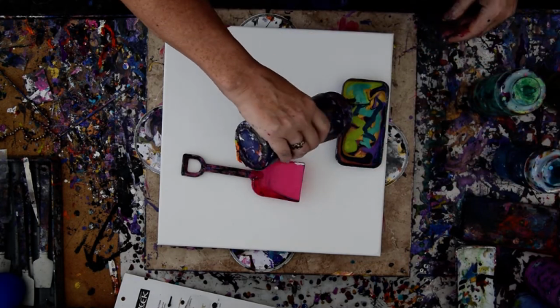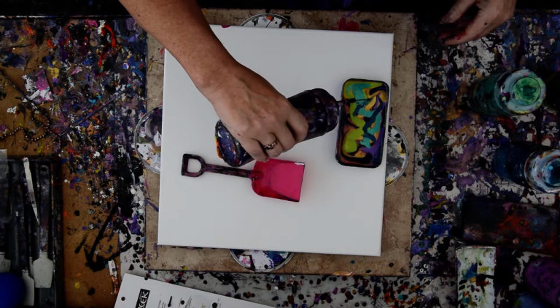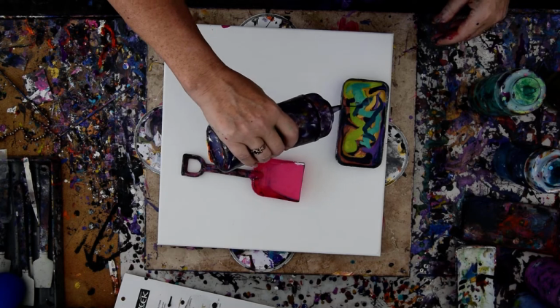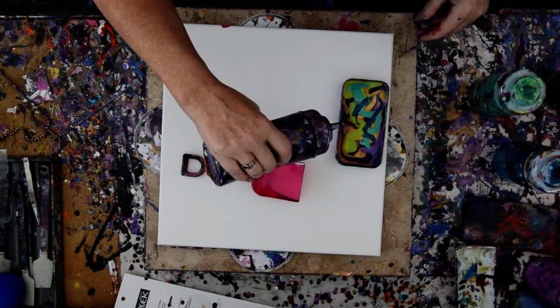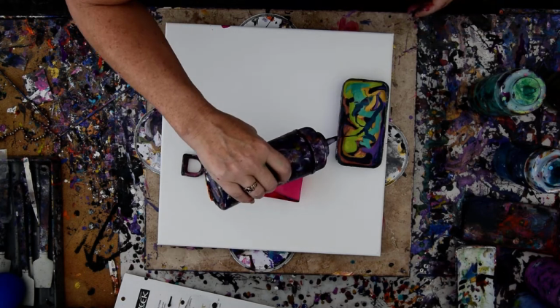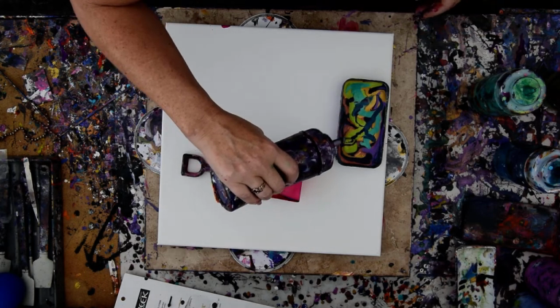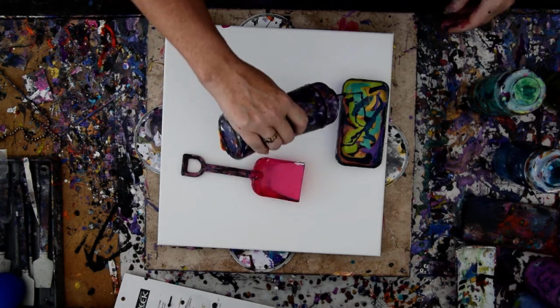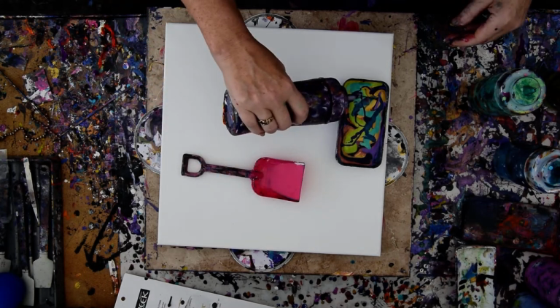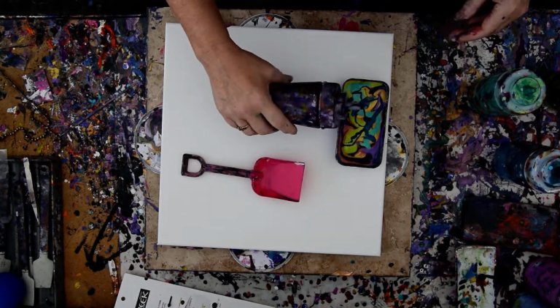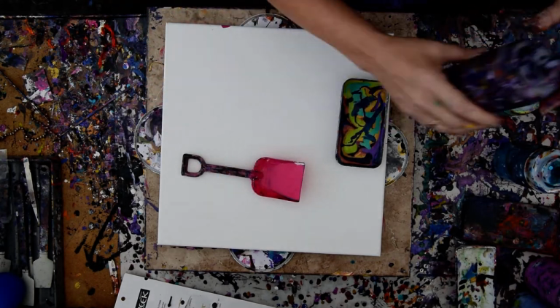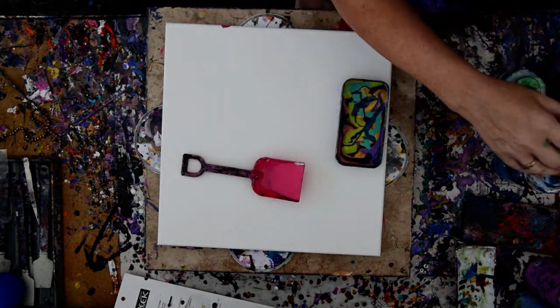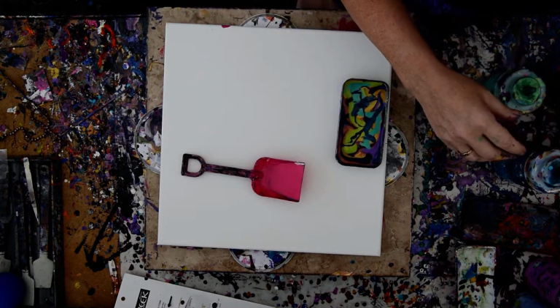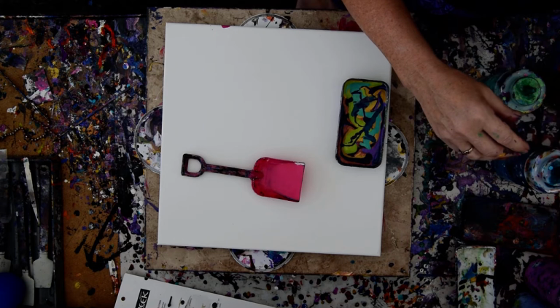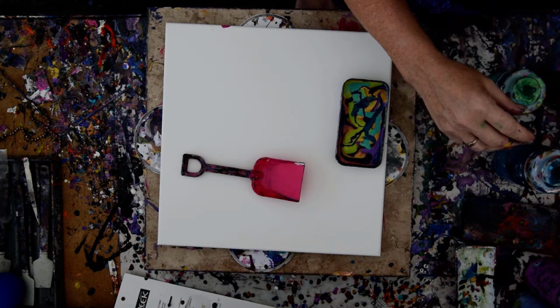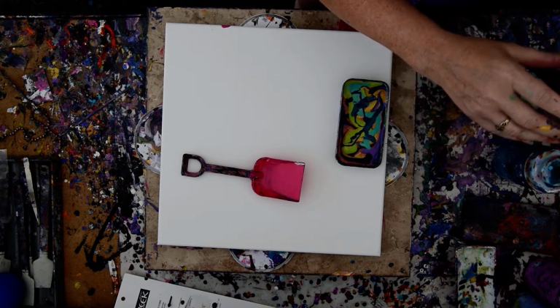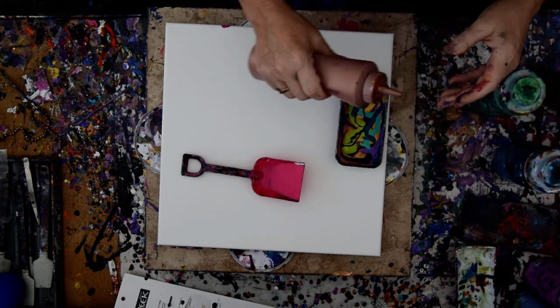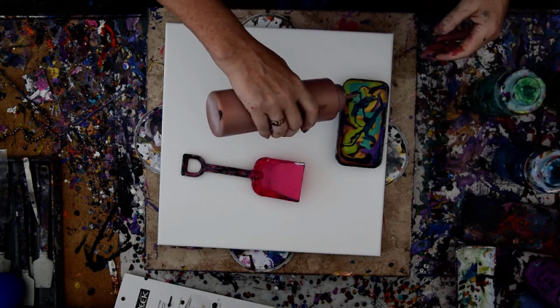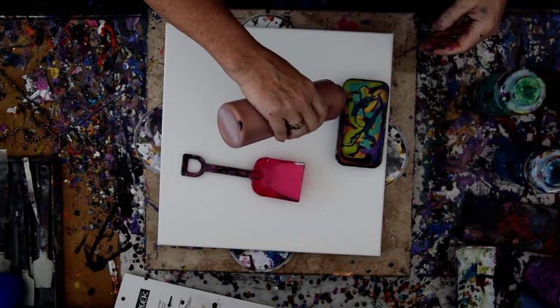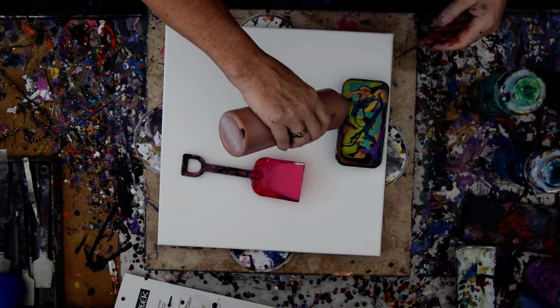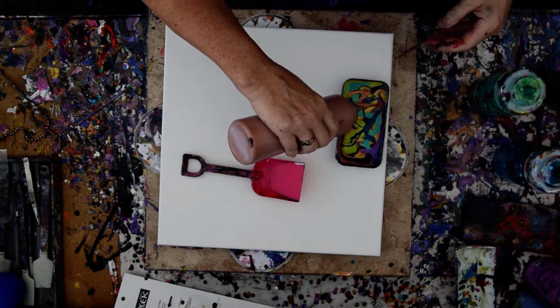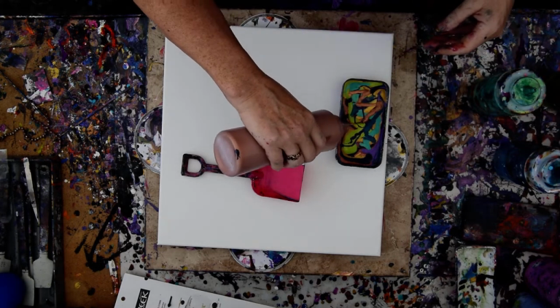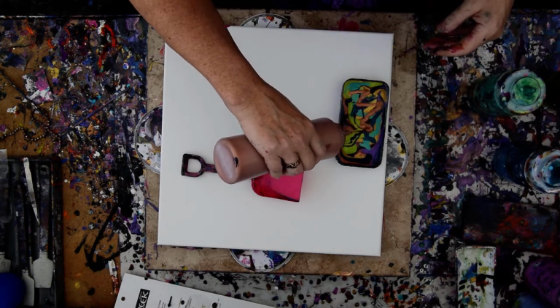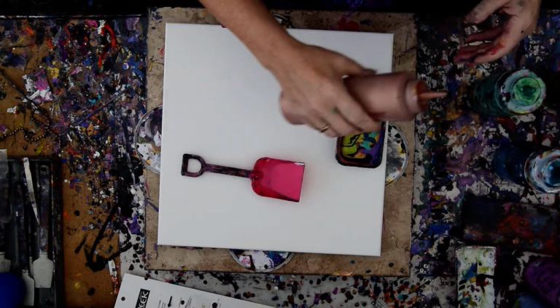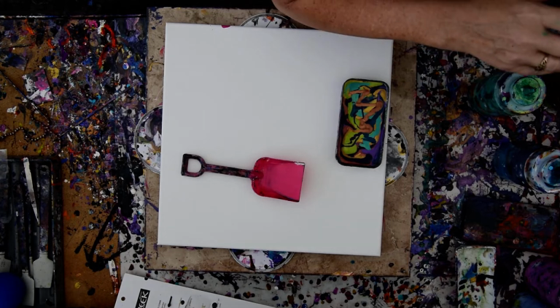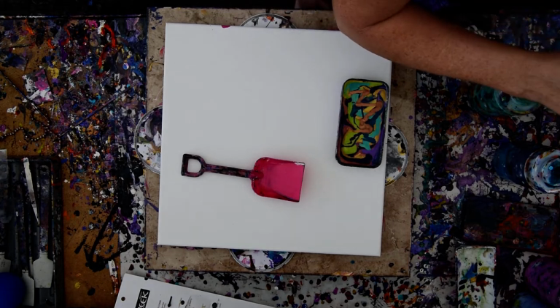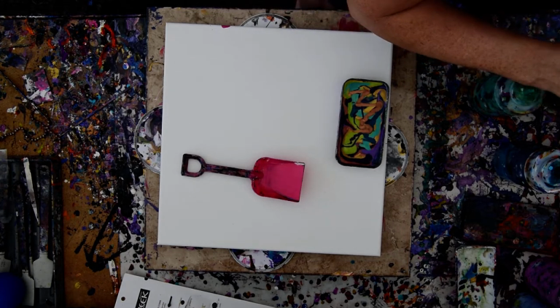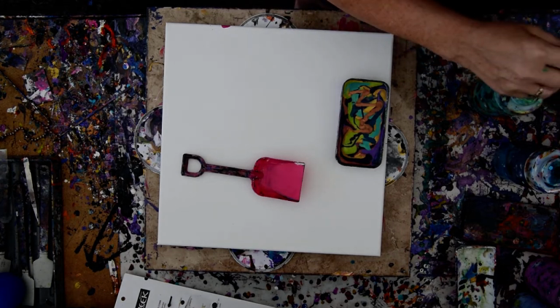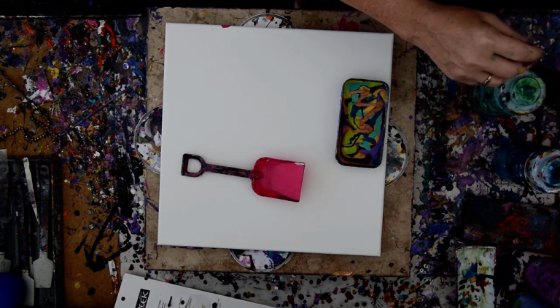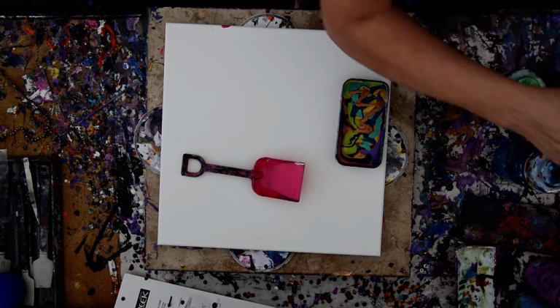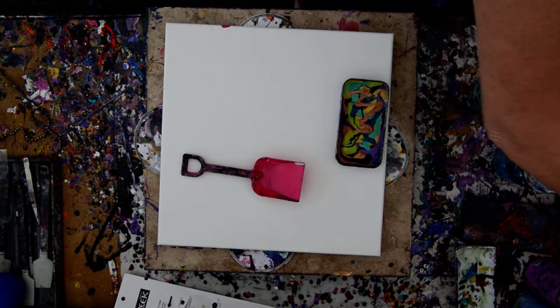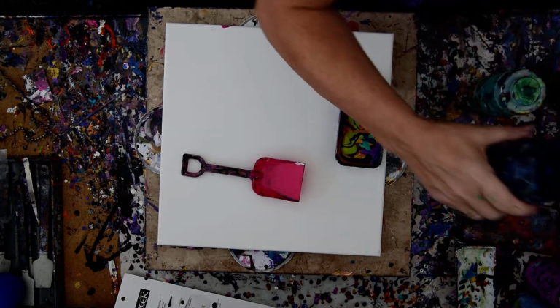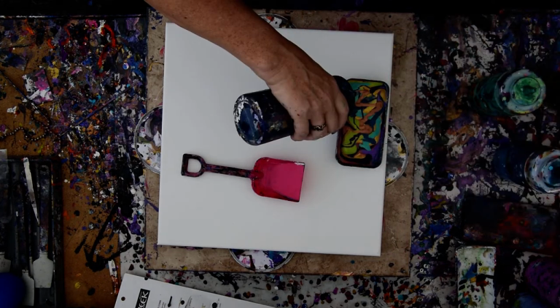That is a dioxazine purple — I think it came from Hobby Lobby originally. They're closed right now, but they'll probably open again, we hope. This is a bronze someone sent me. I think it's bronze. I want a little bit more of that black, but I'll settle for the blue.